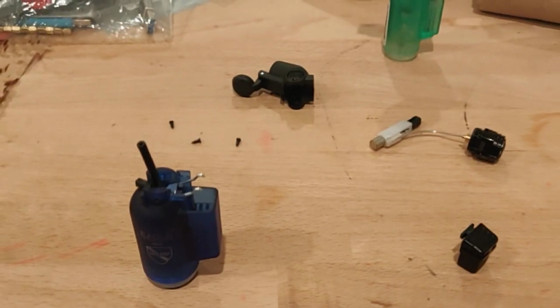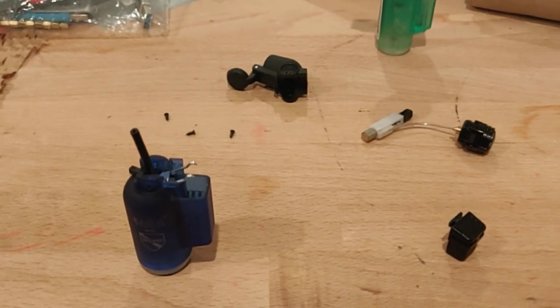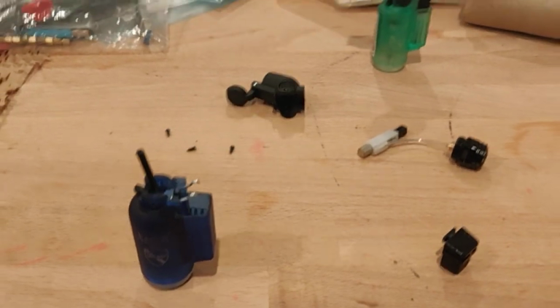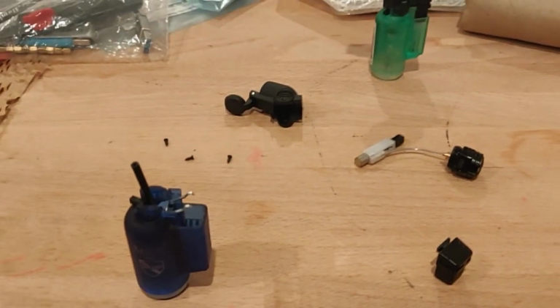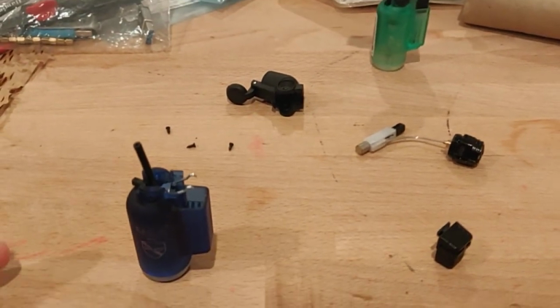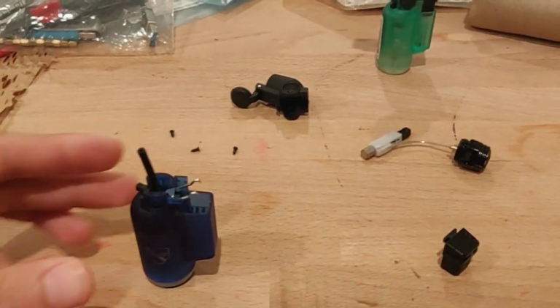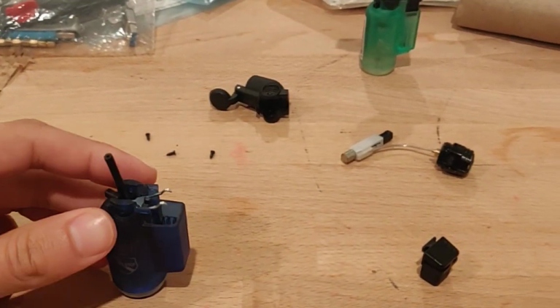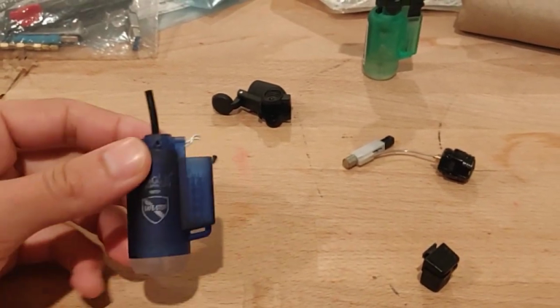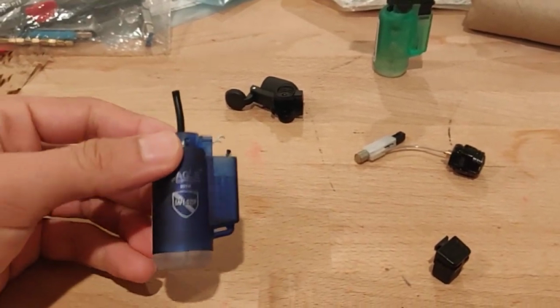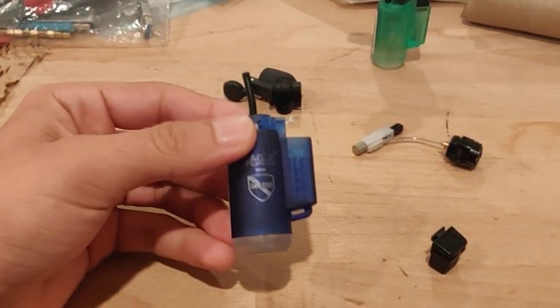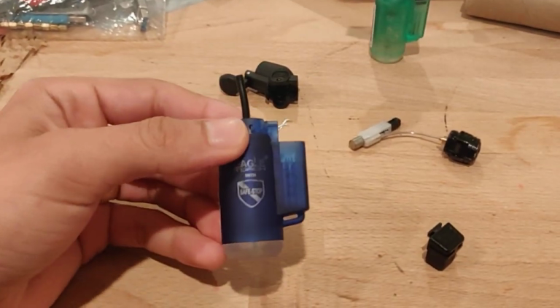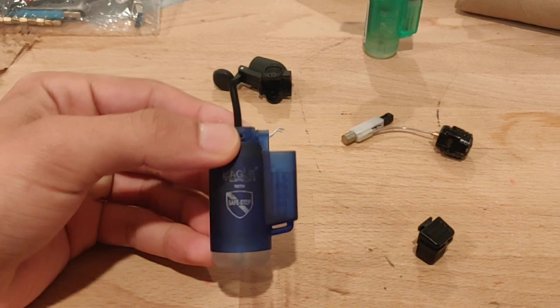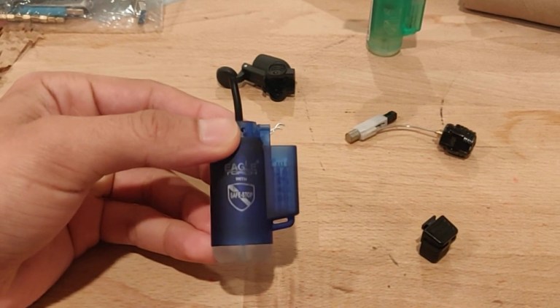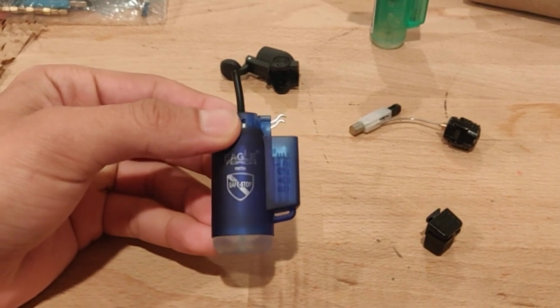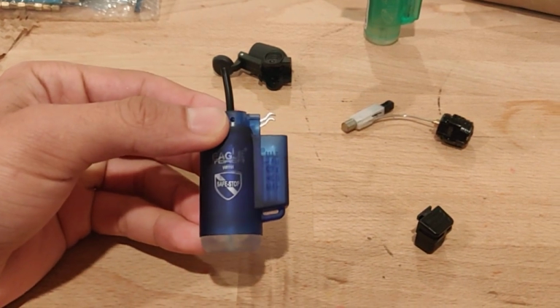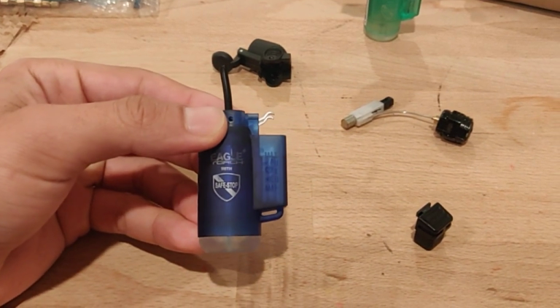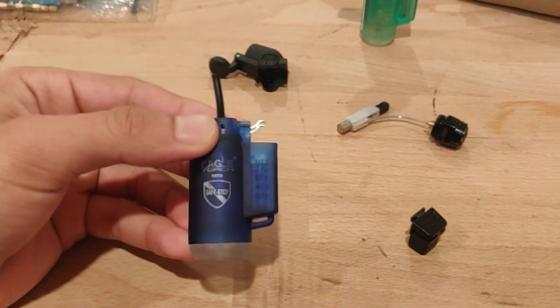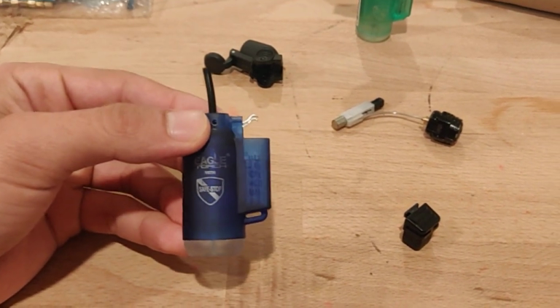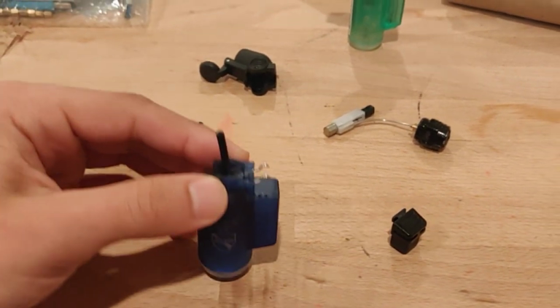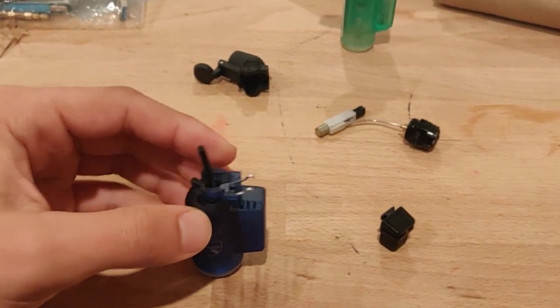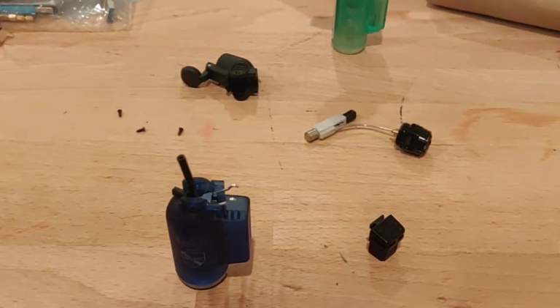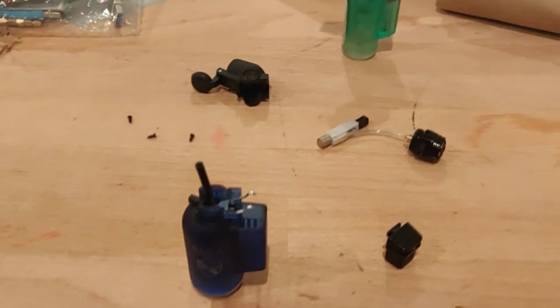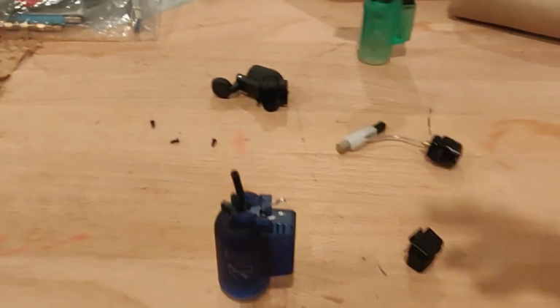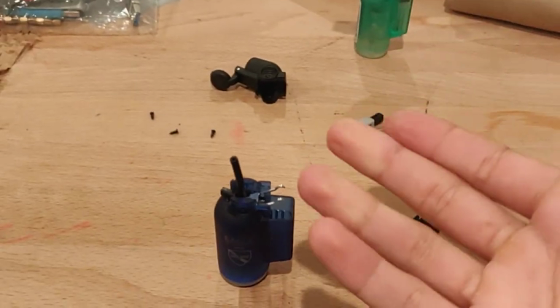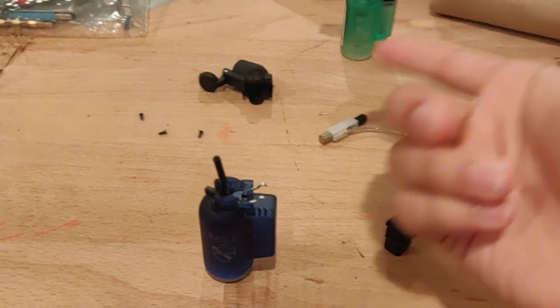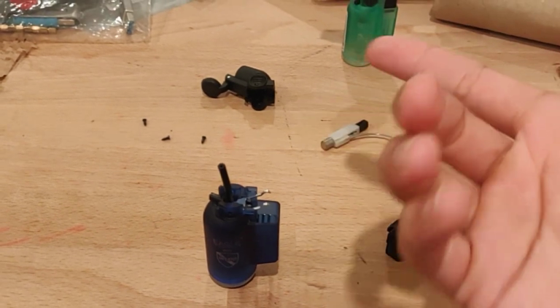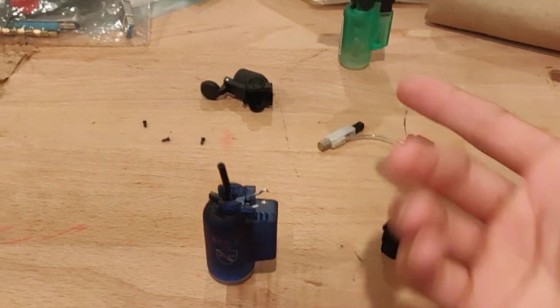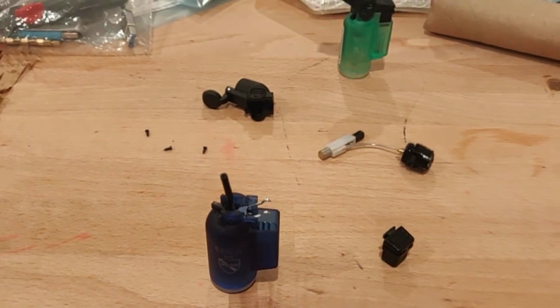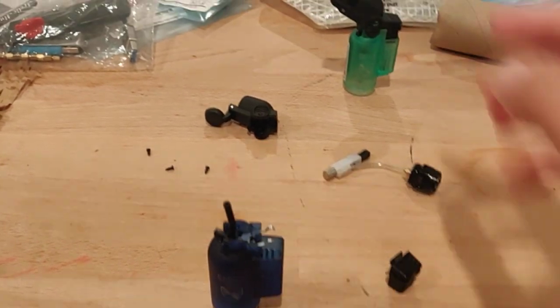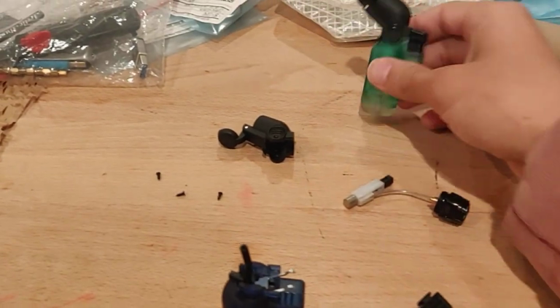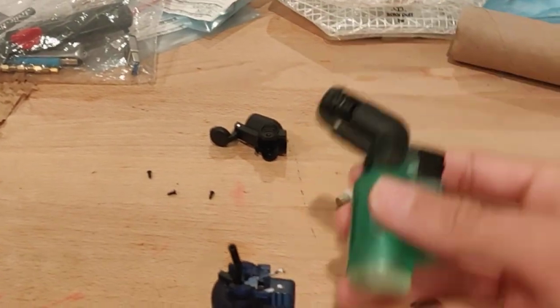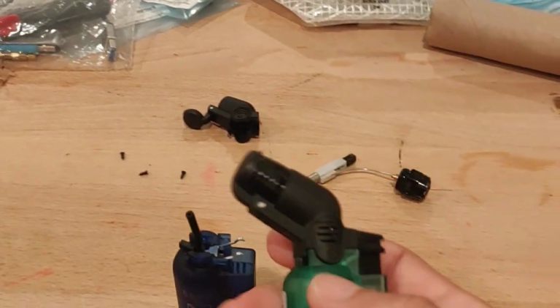Hello there. I just wanted to make a quick video on this Eagle torch lighter after it caught fire while I was using it twice. I have two of them and both of them have actually in fact caught fire during use.